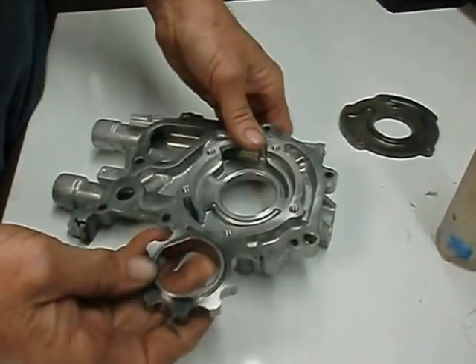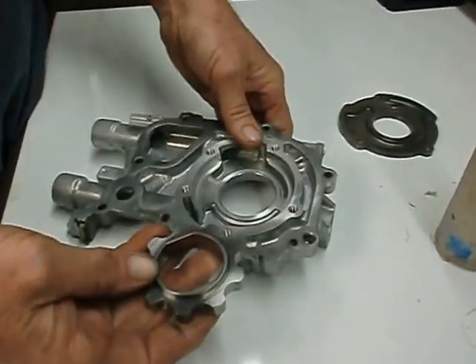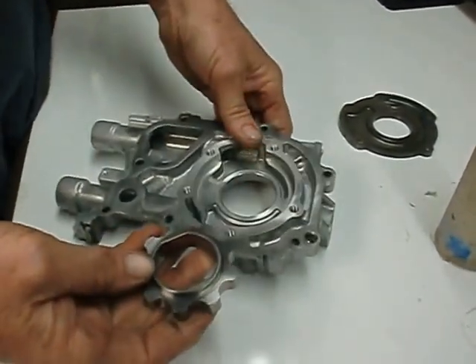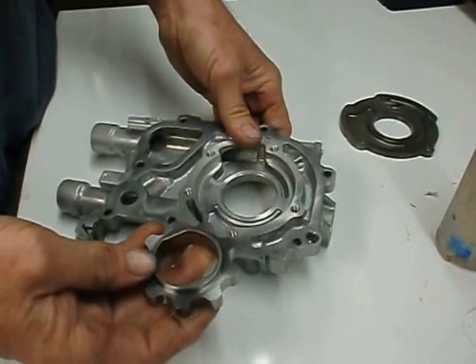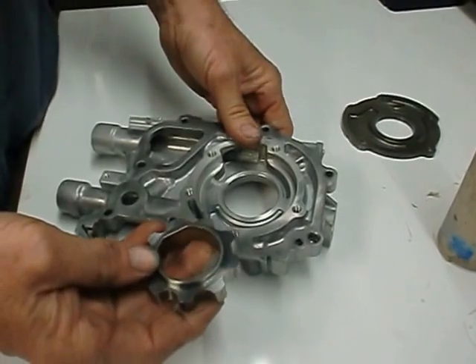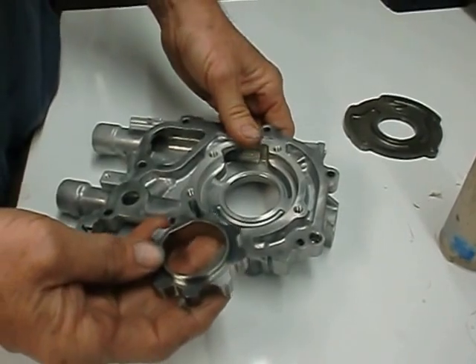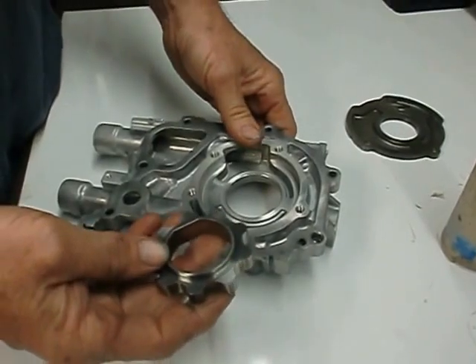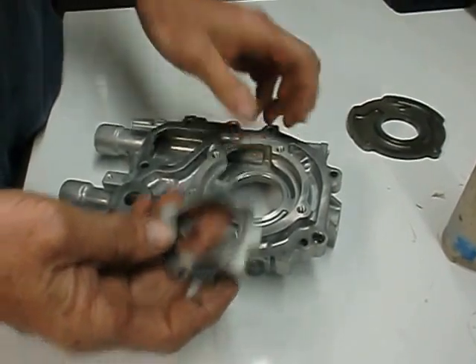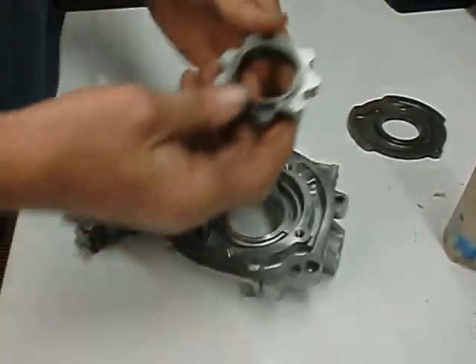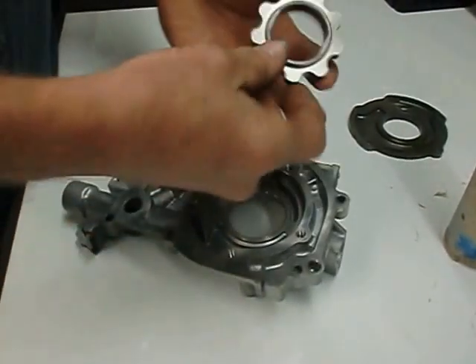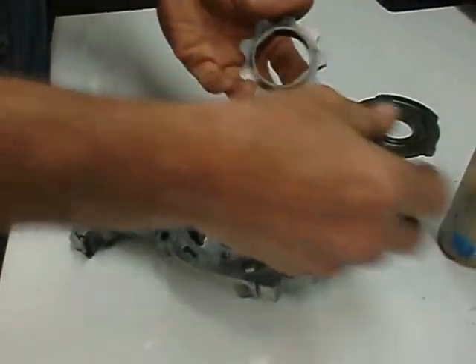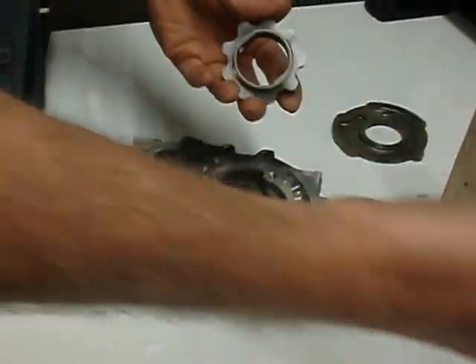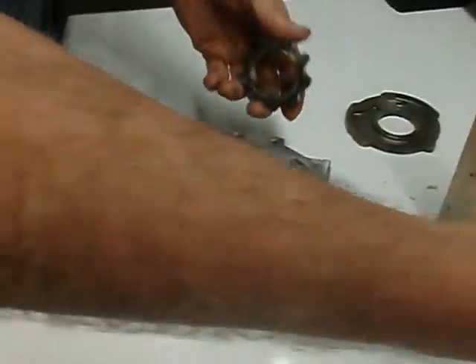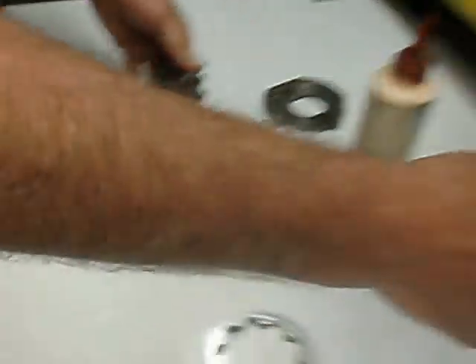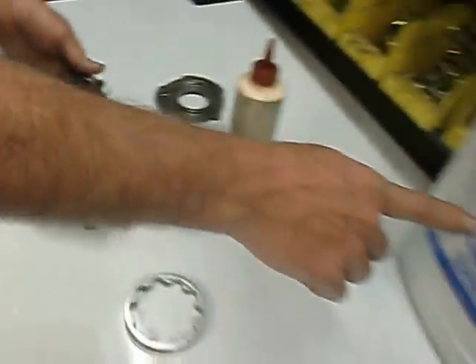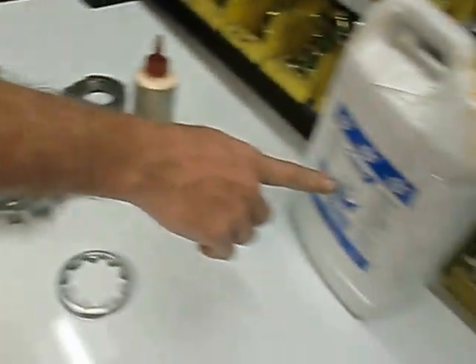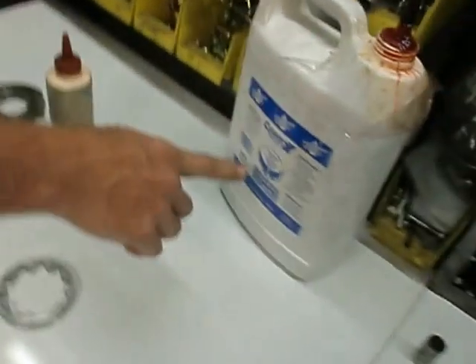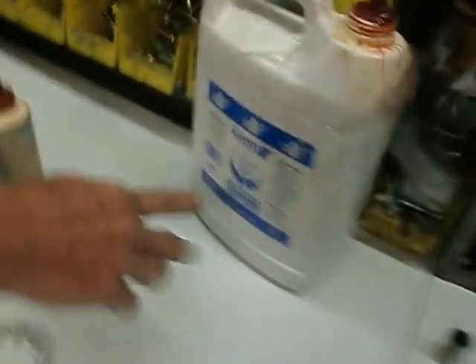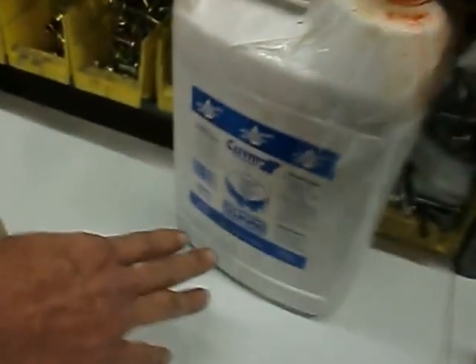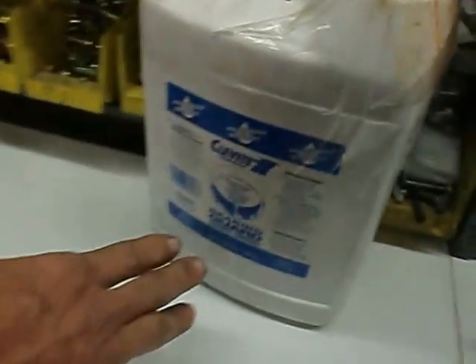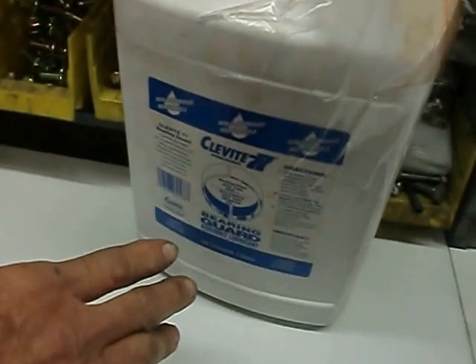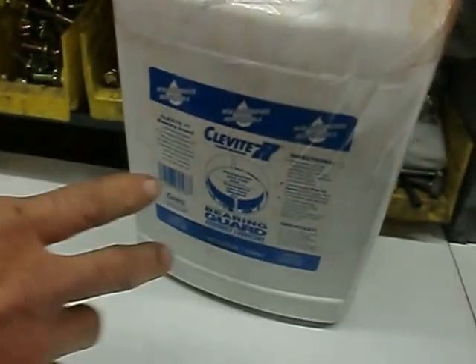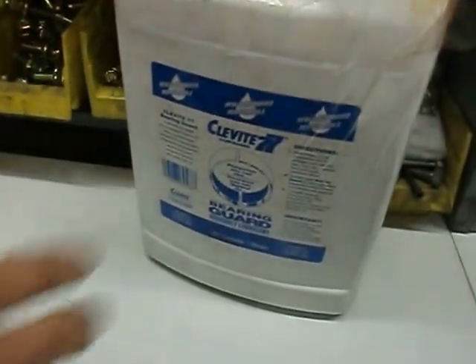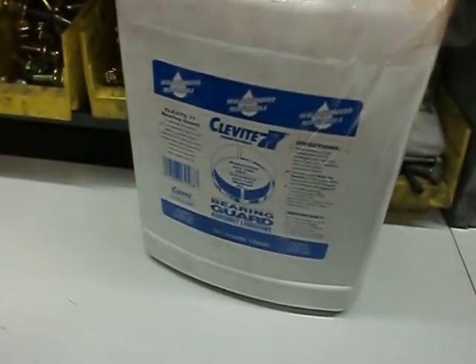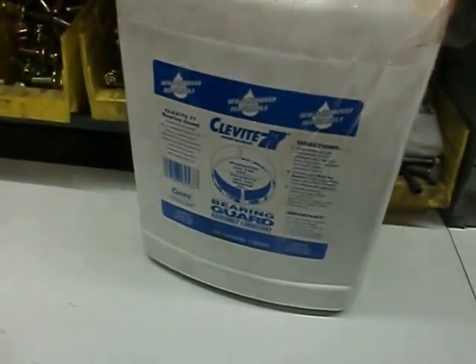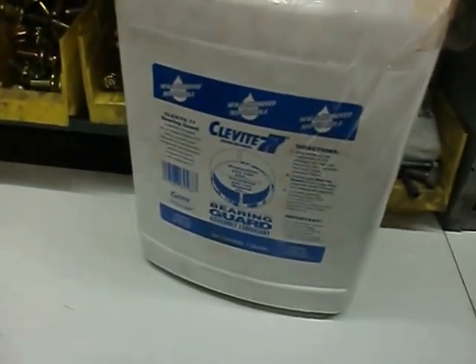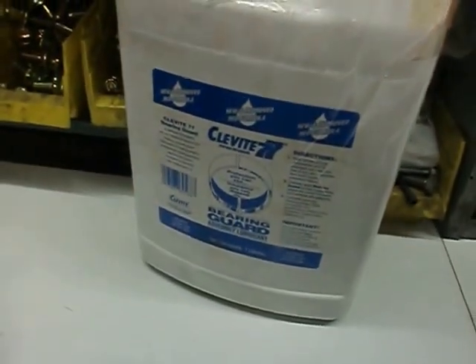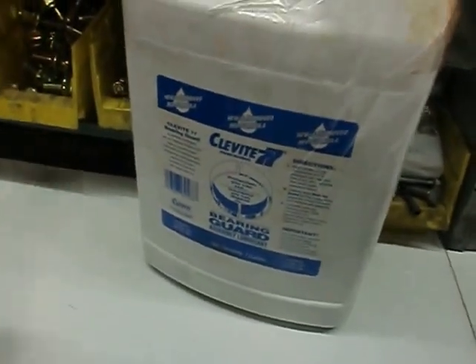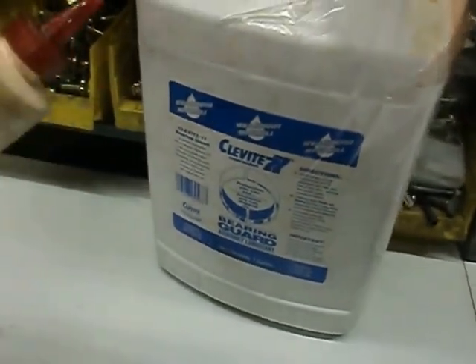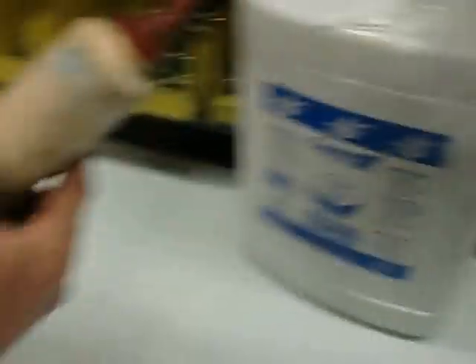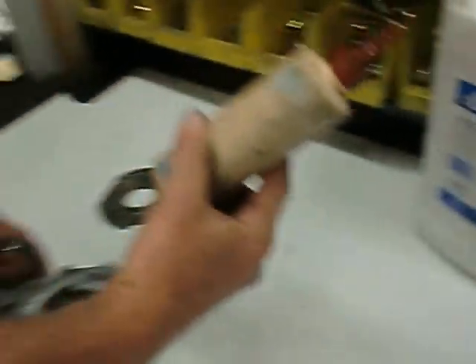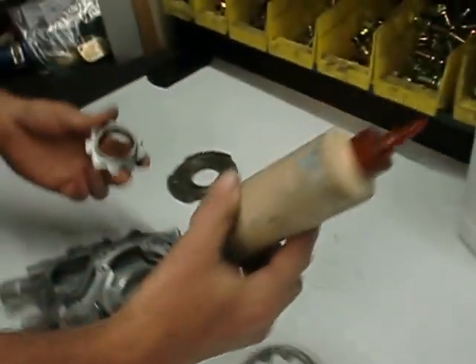In assembling or pre-priming a pump, what we would do is use Clevite 77 bearing guard. This is what we use for our assembly lube. We have some here in this tube.